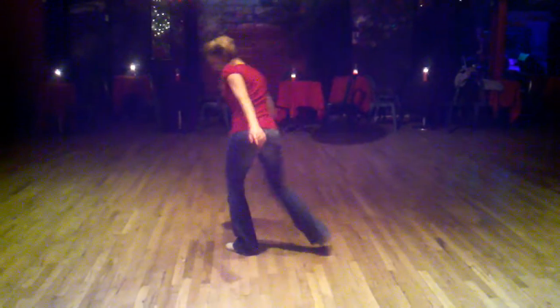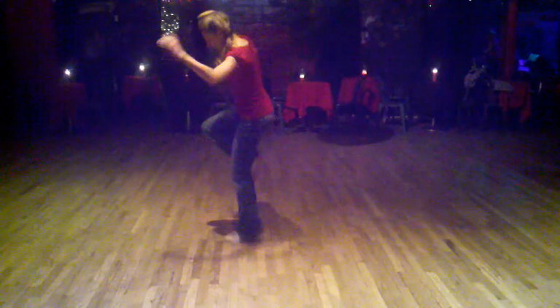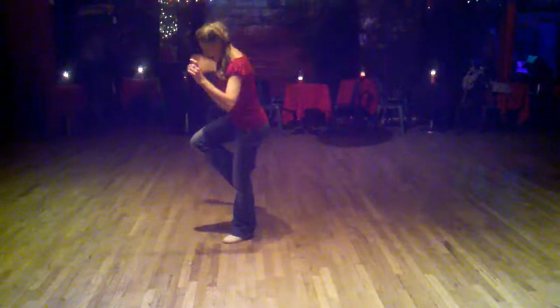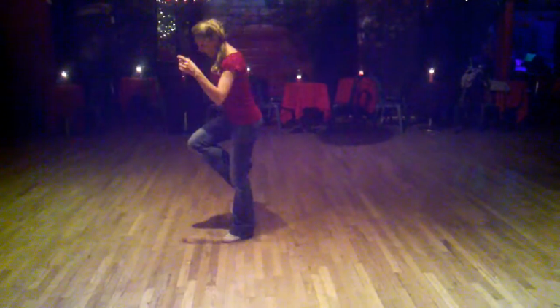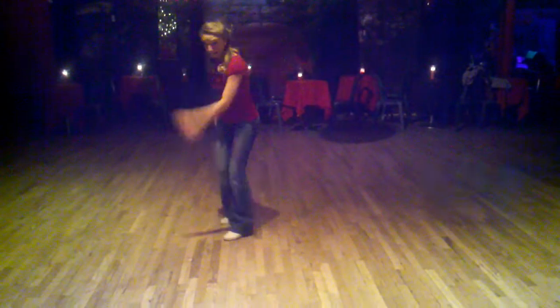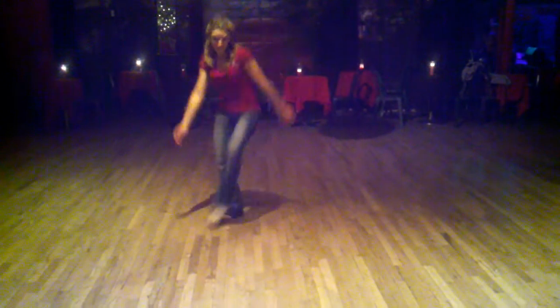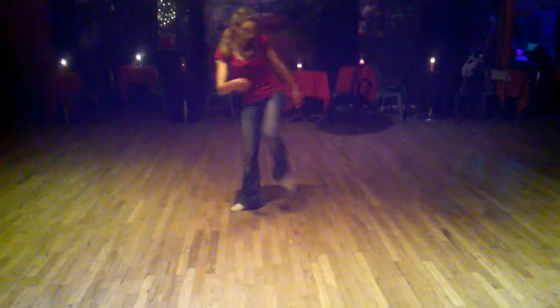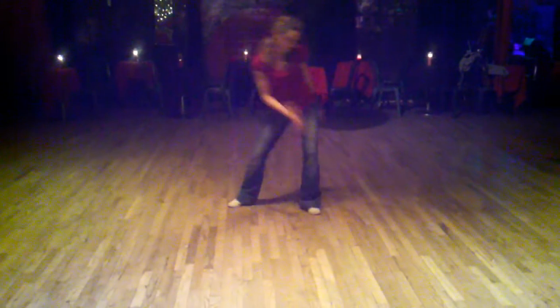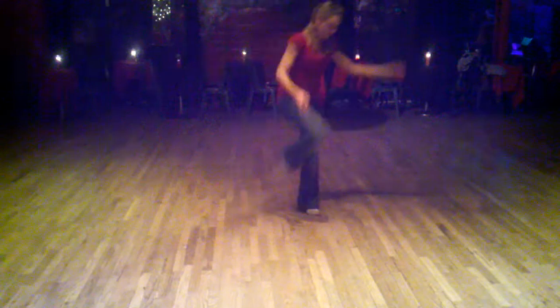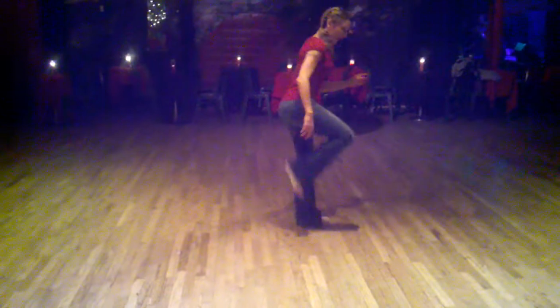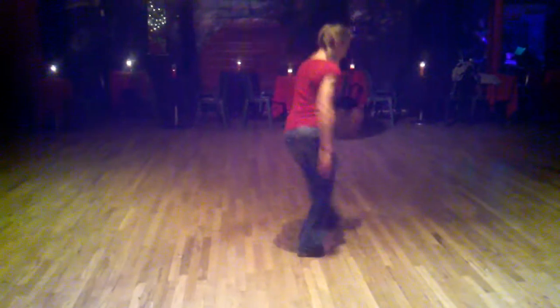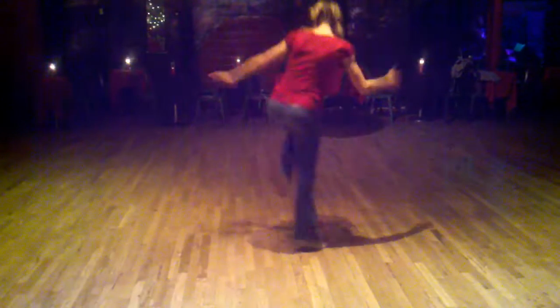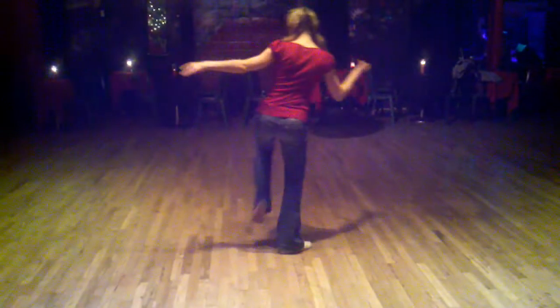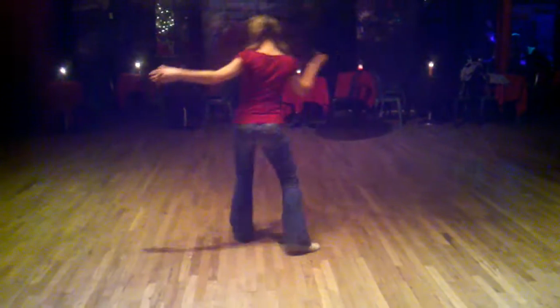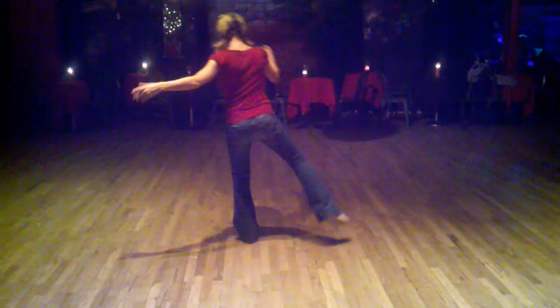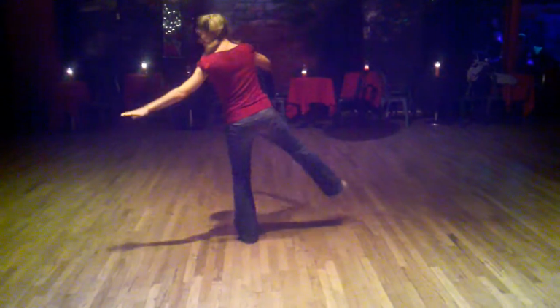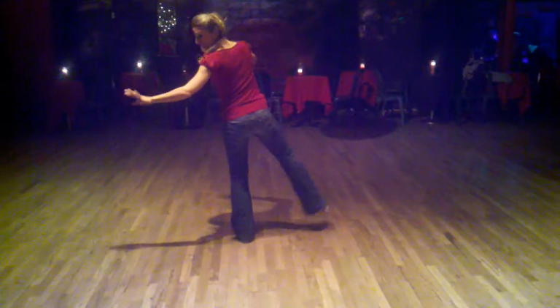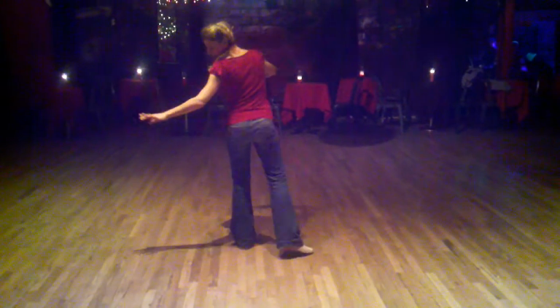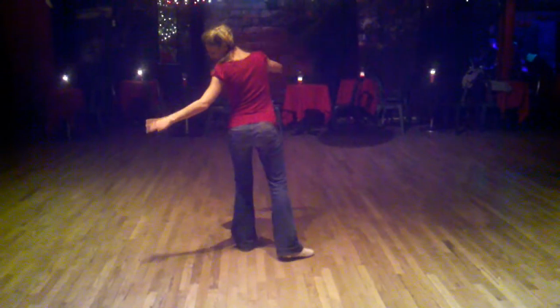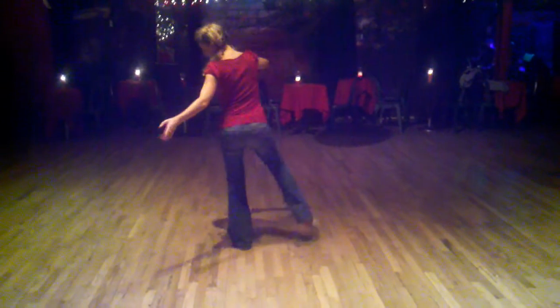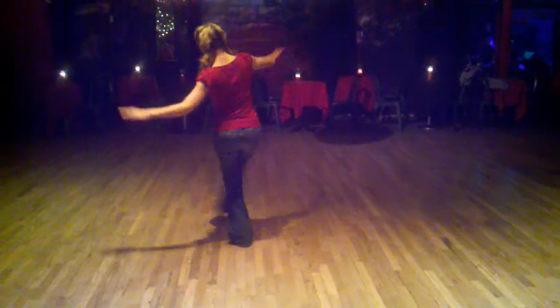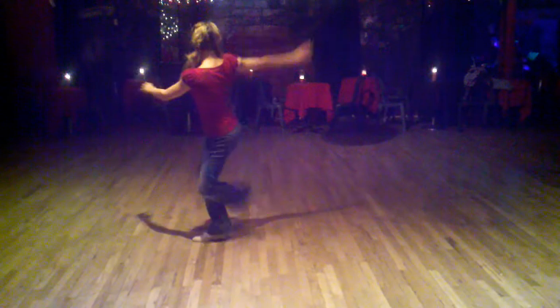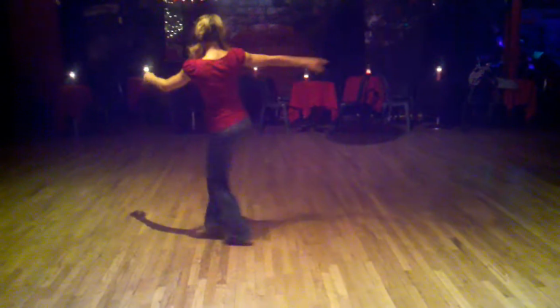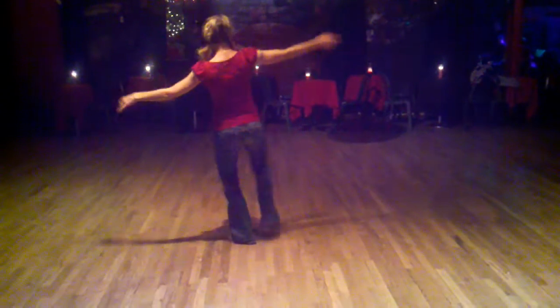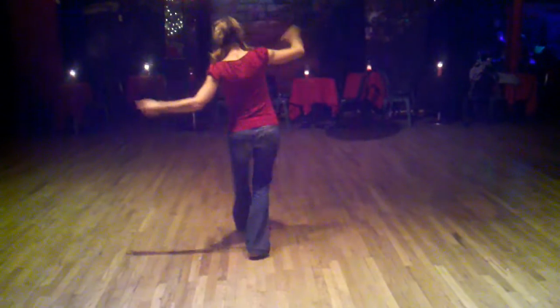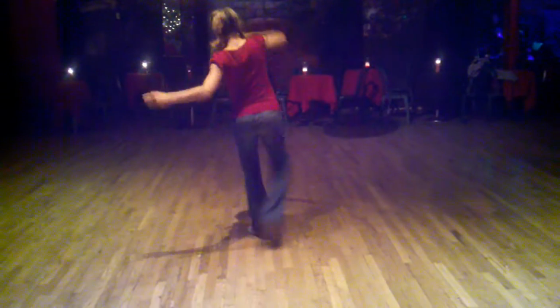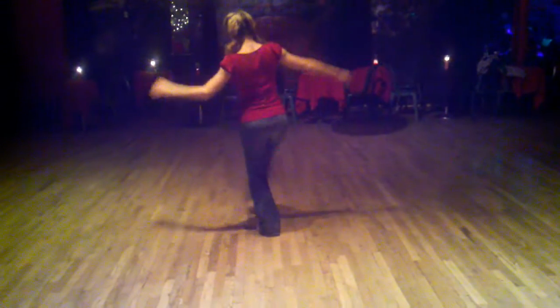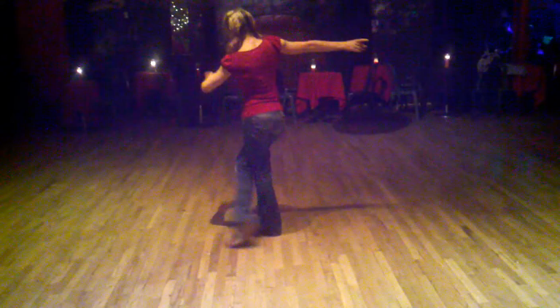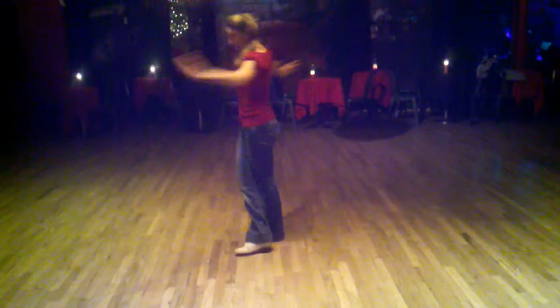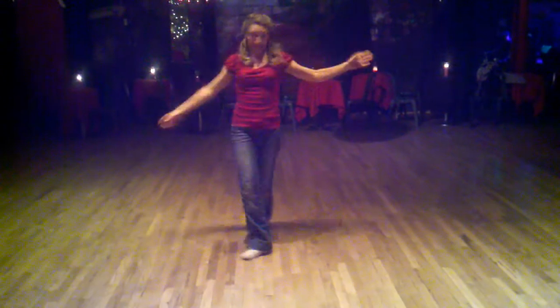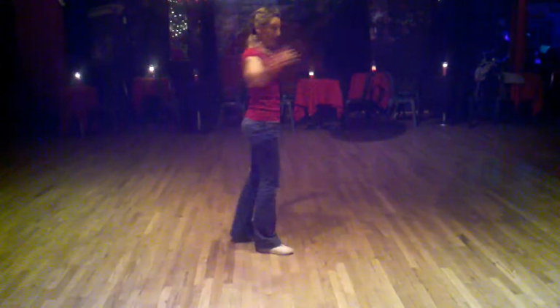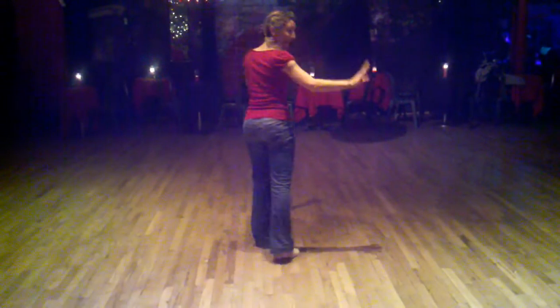So we go one, two, three, four, five, six, seven, eight. And then I go right into my Charleston break: one, two, three, four, five, six, seven, eight.